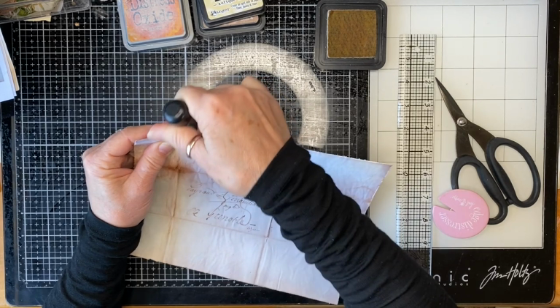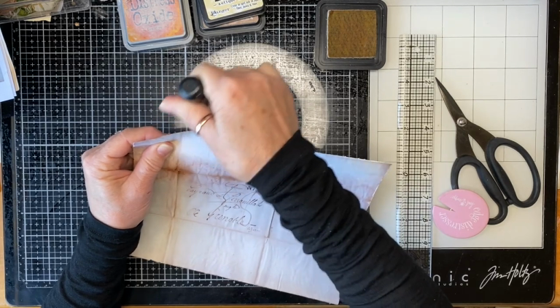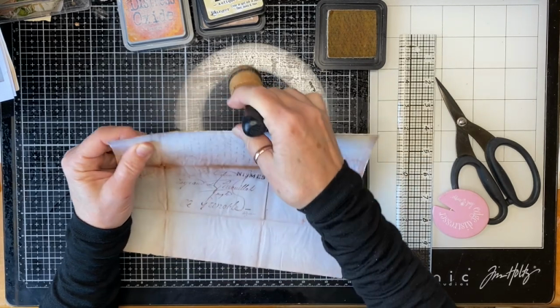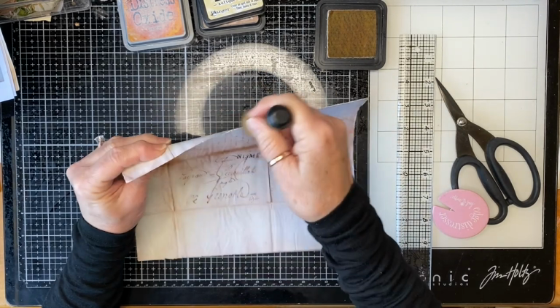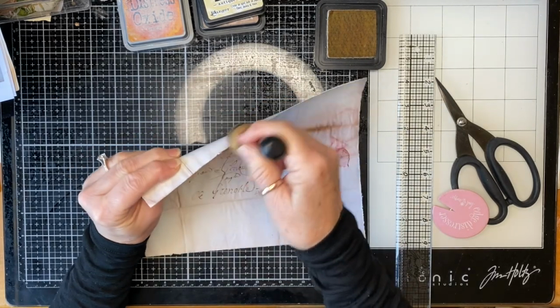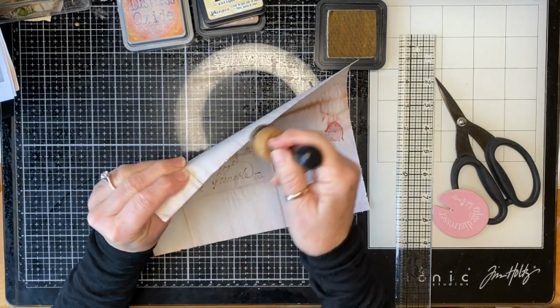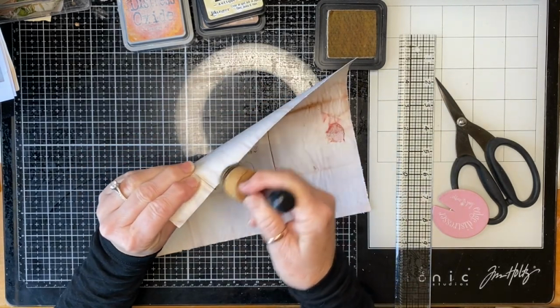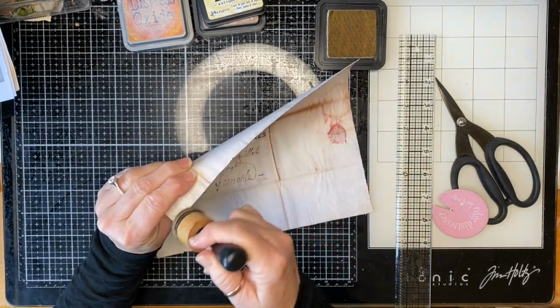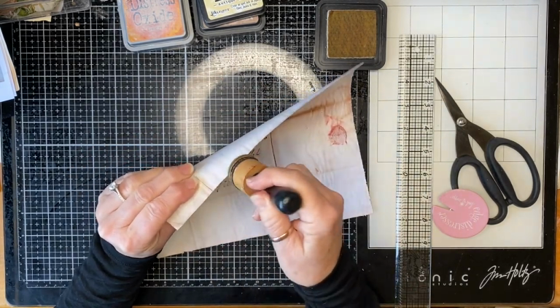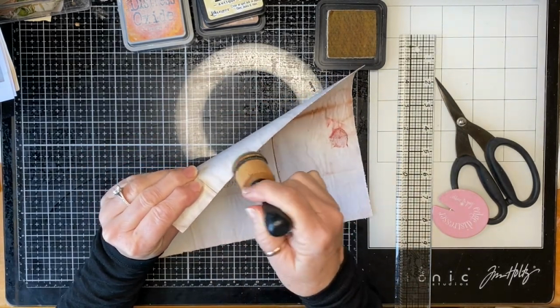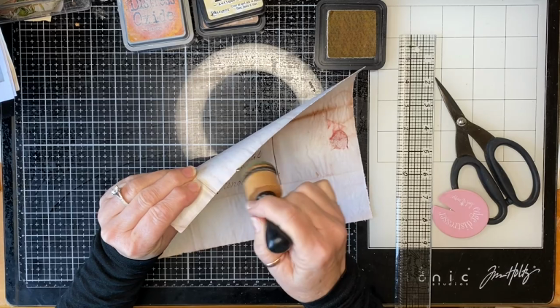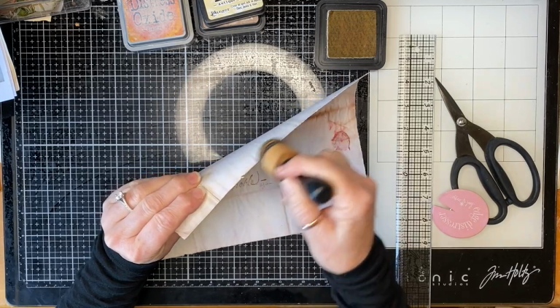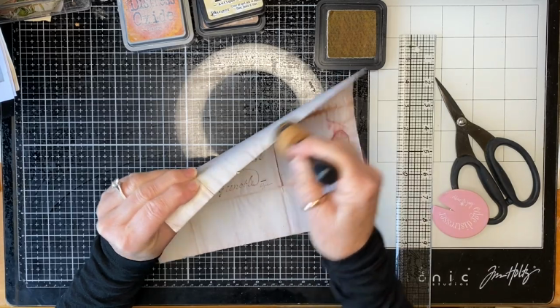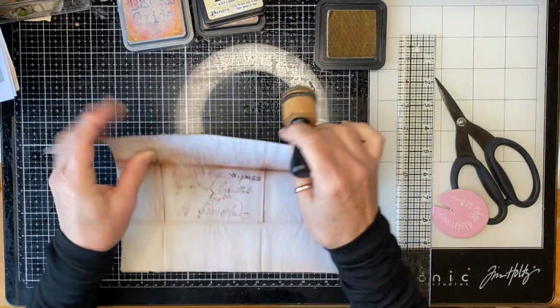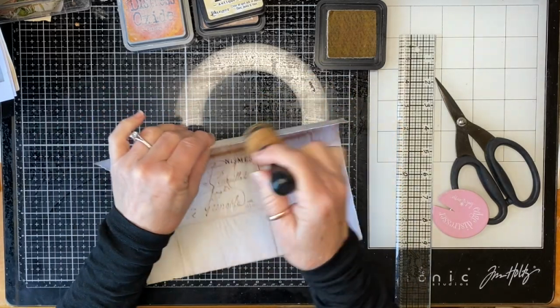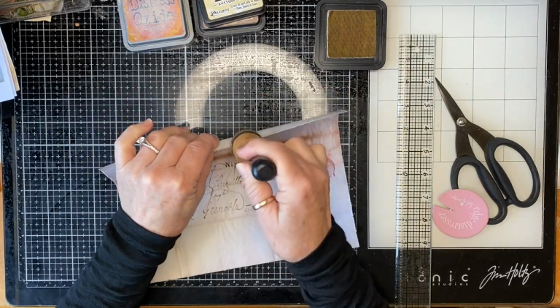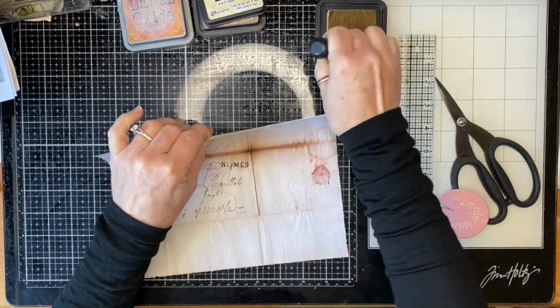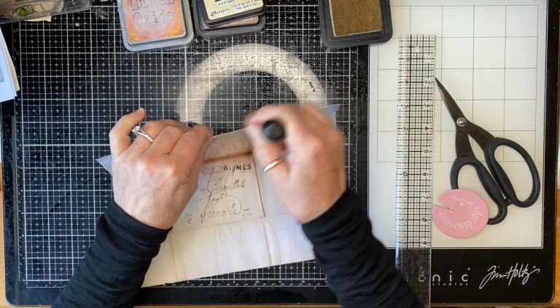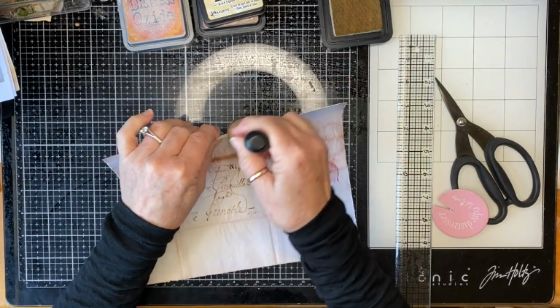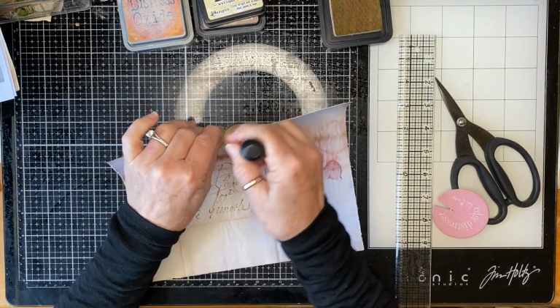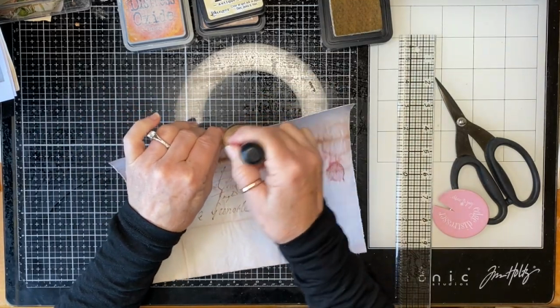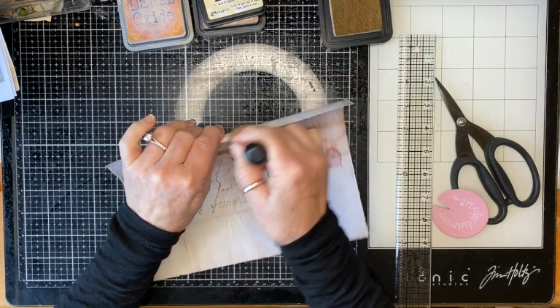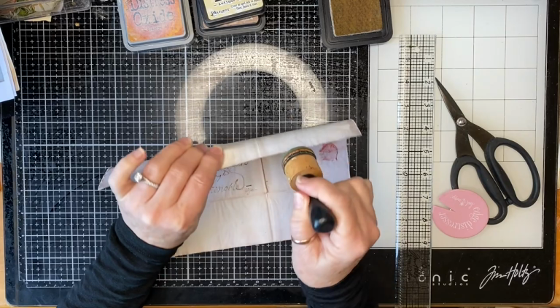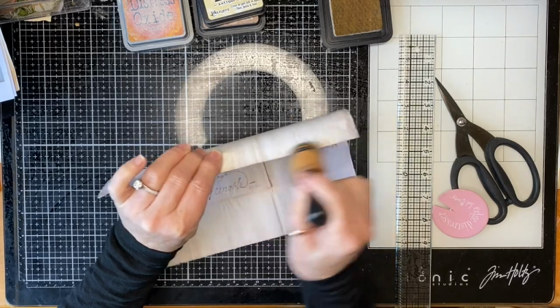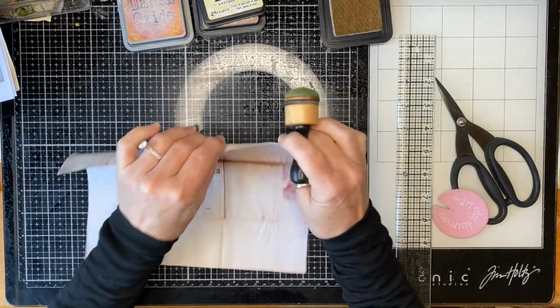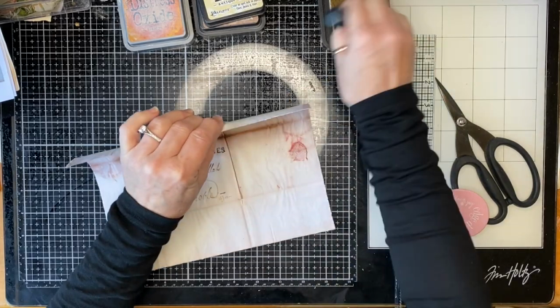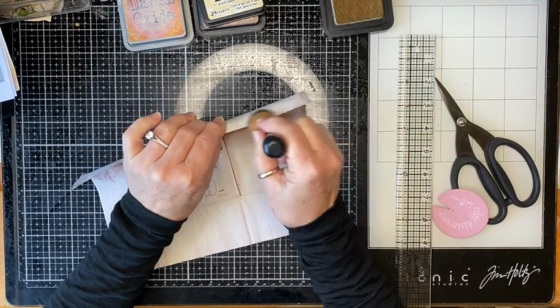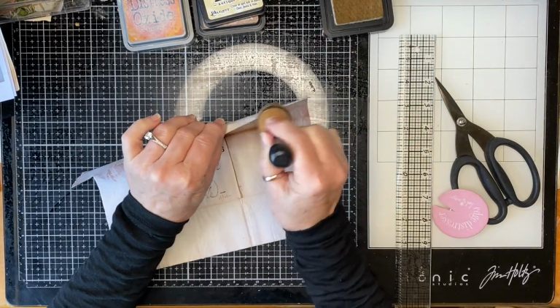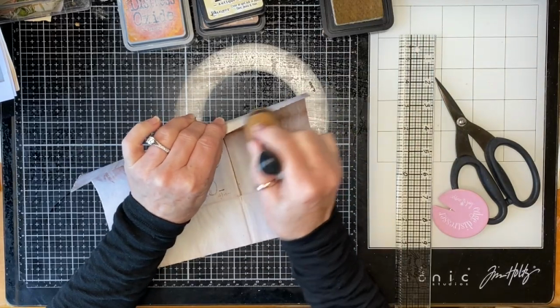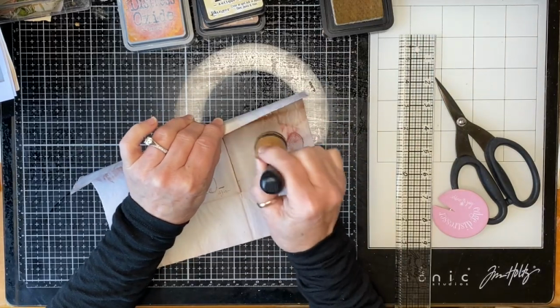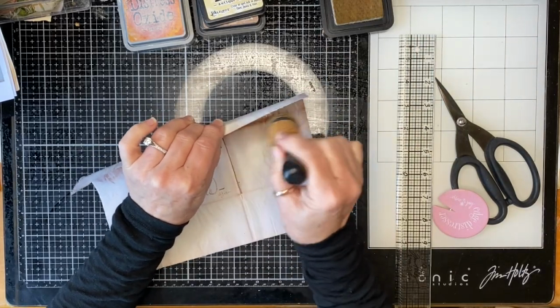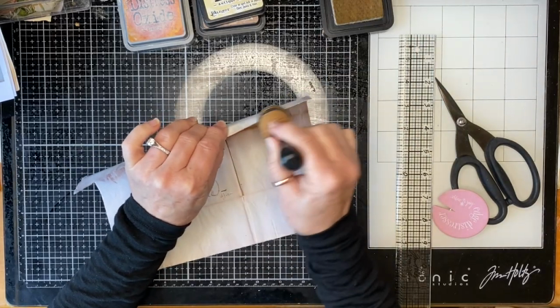Basically what I'm trying to do is get rid of all the white — the white furry bits which are going to give away that this is a photocopy, because you've got the white core of the paper showing.